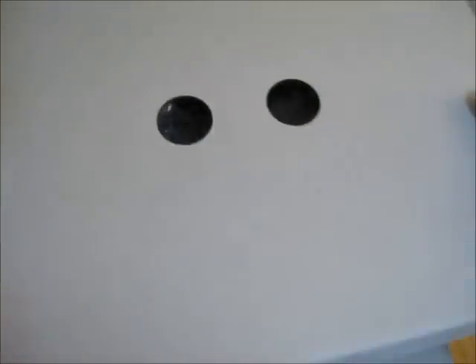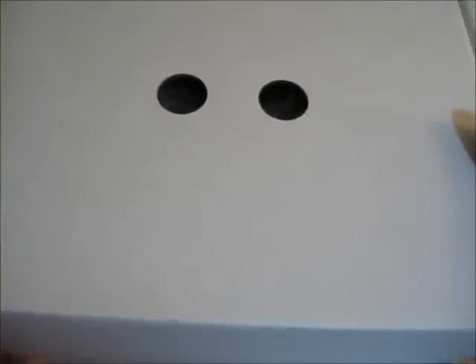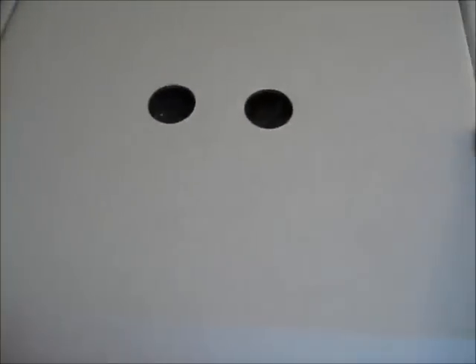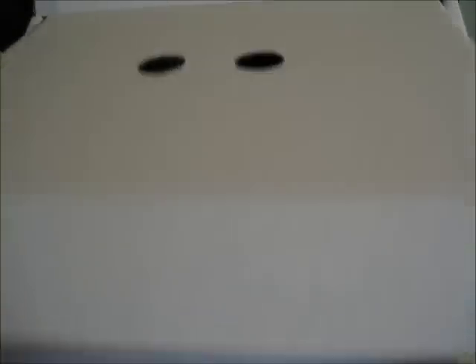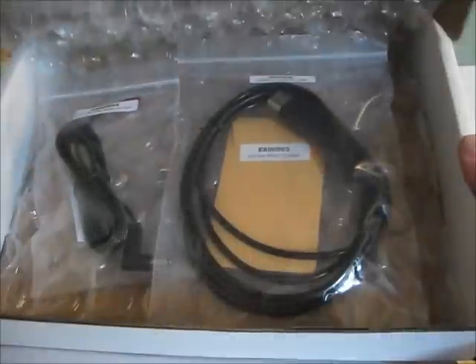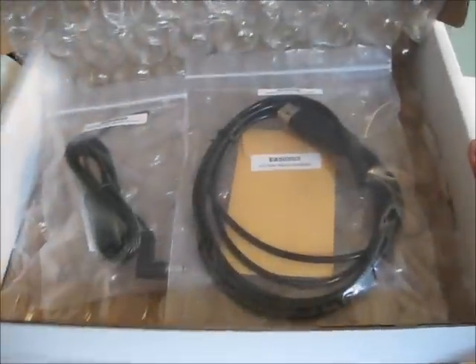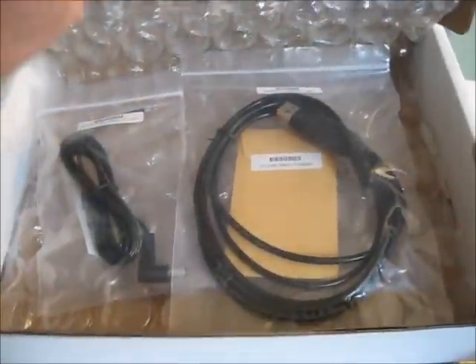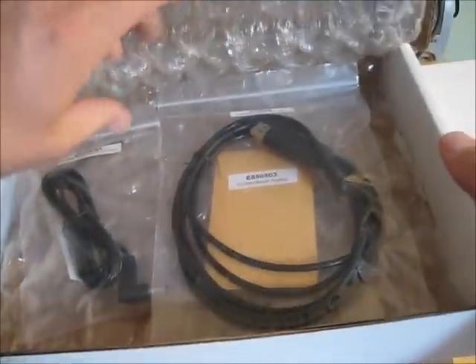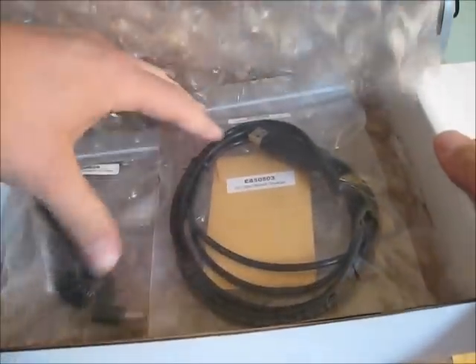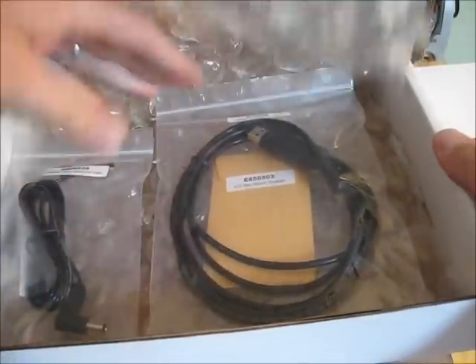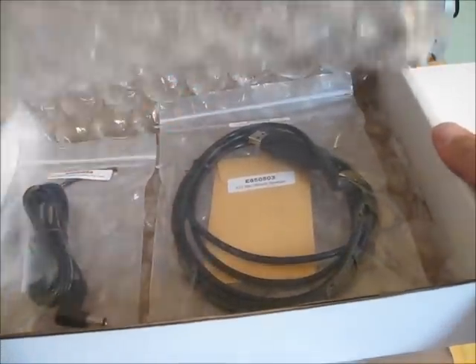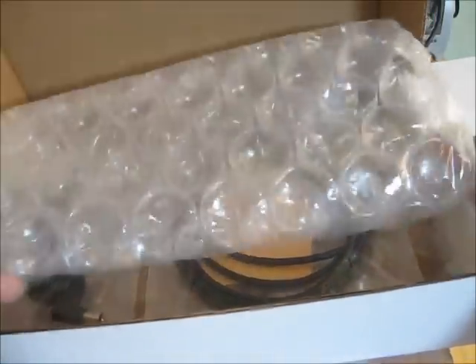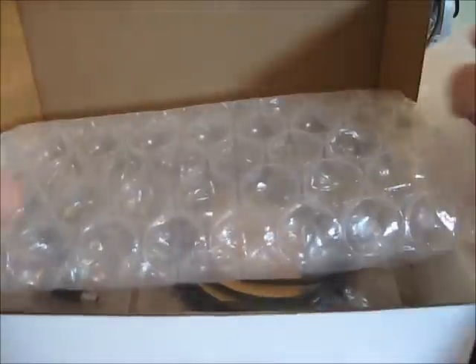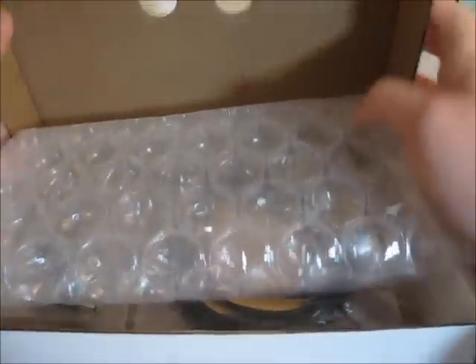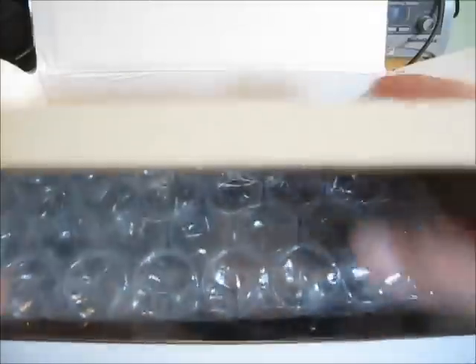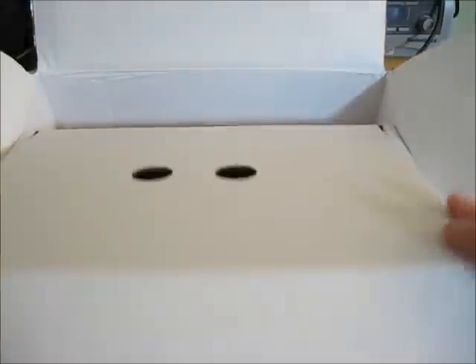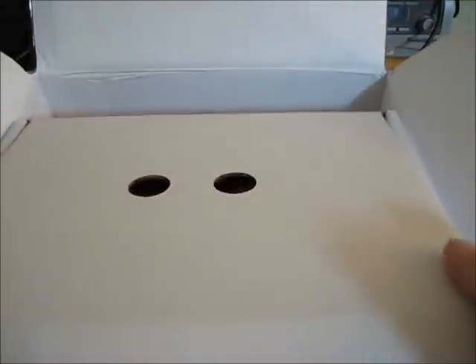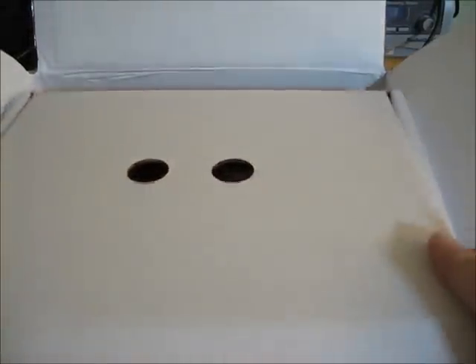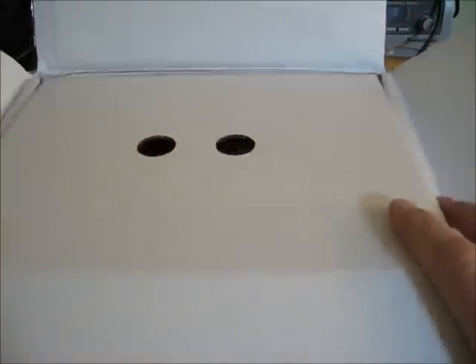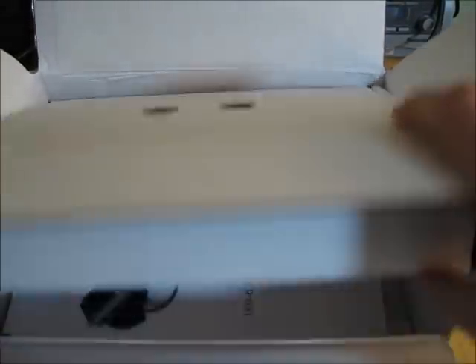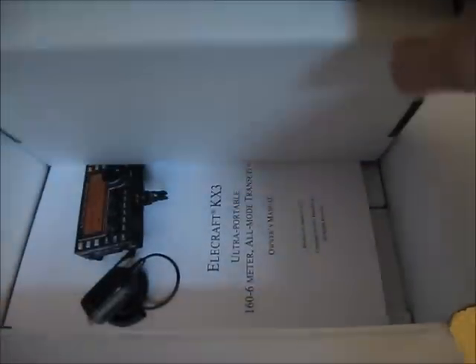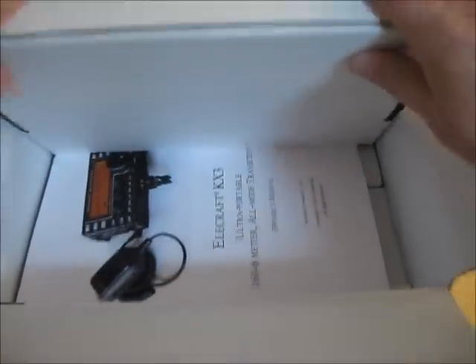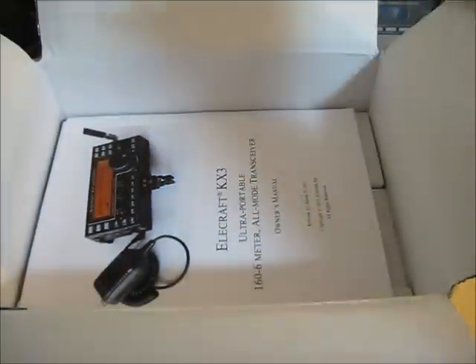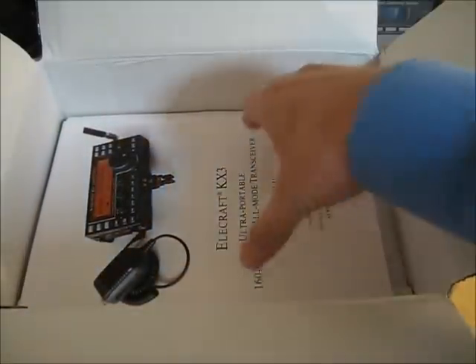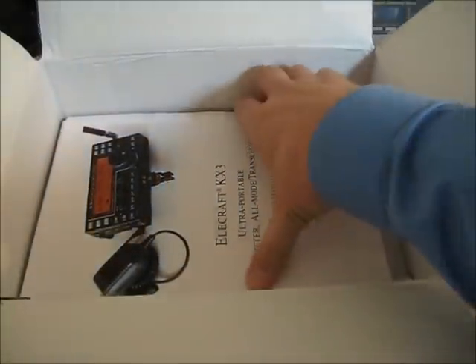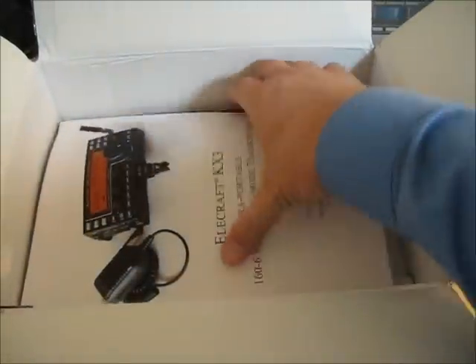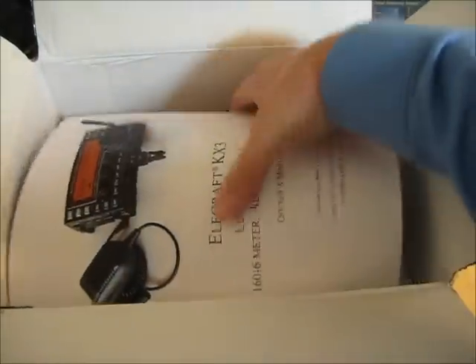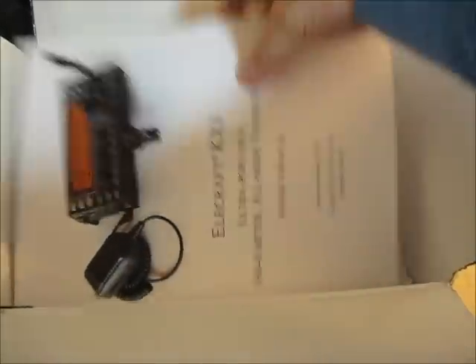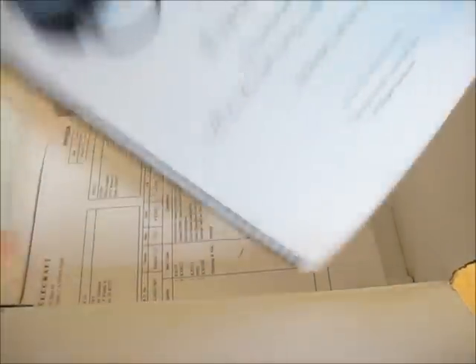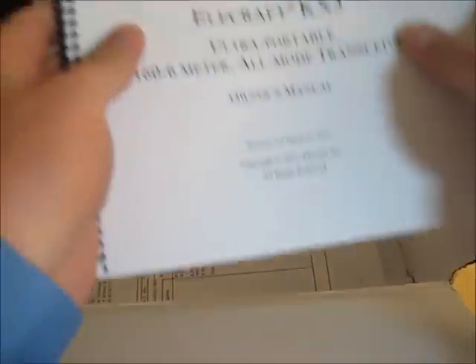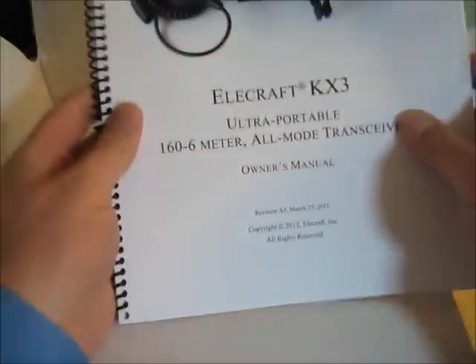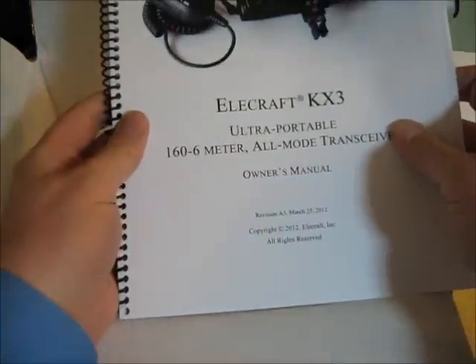The first top box looks like it's accessories and cables. I'll set that aside — those are good to have, but not the main feature. And here's the manual.